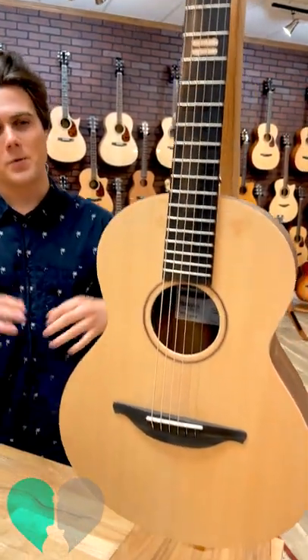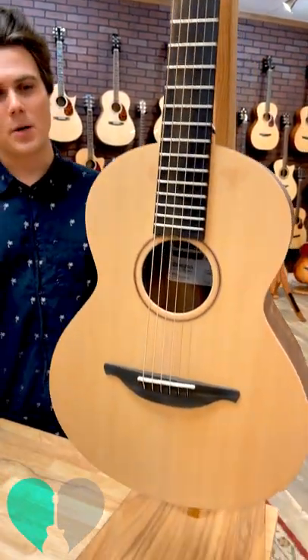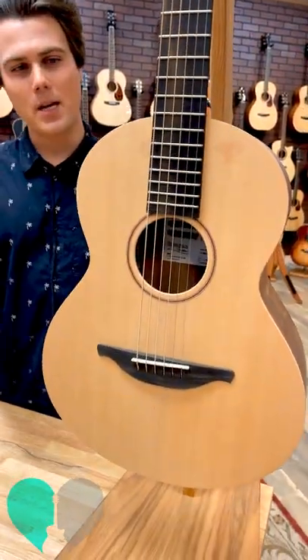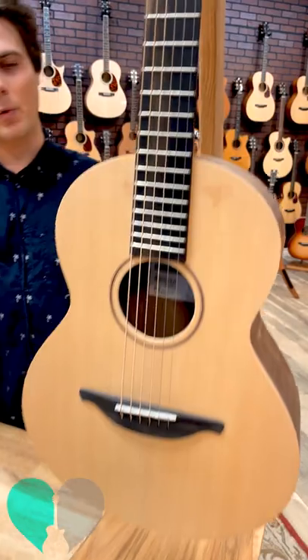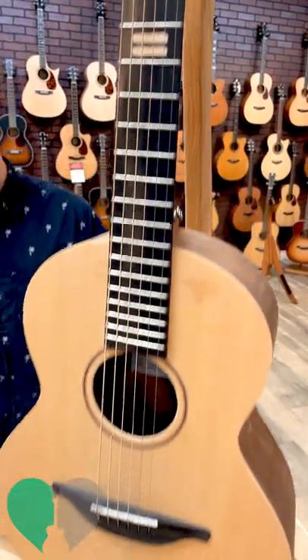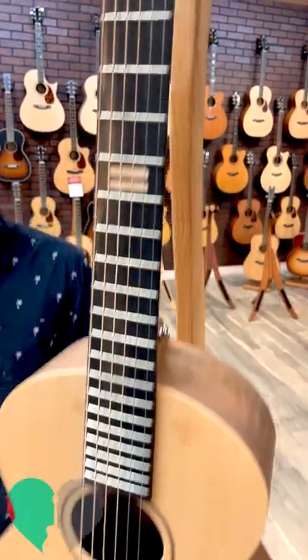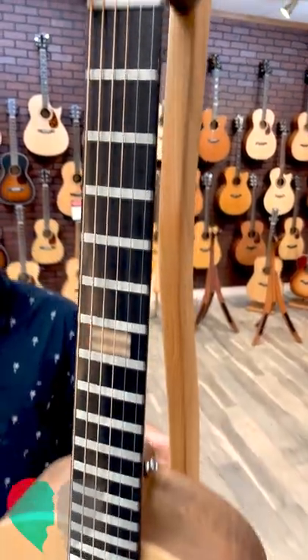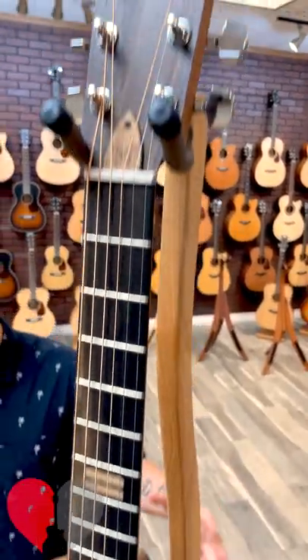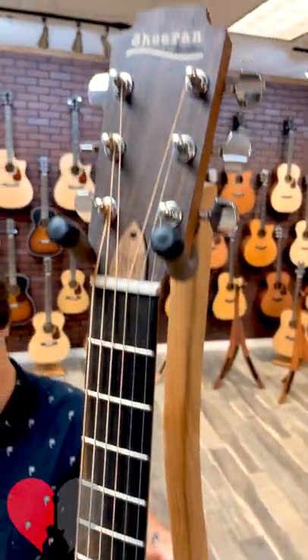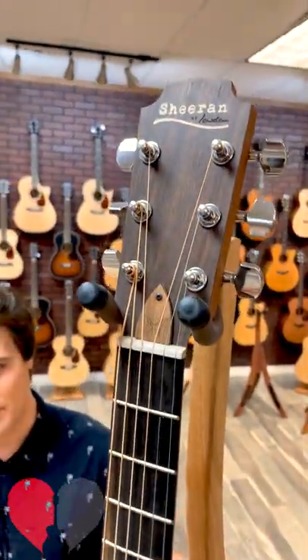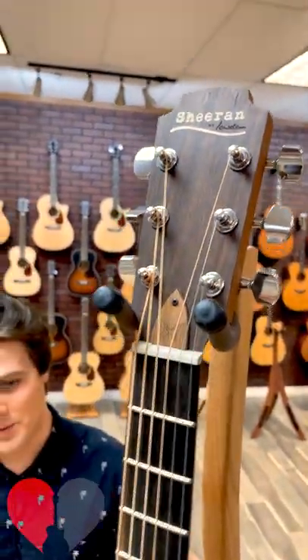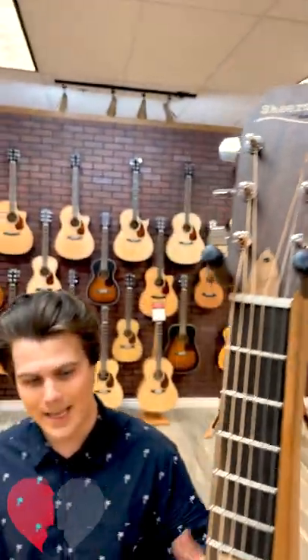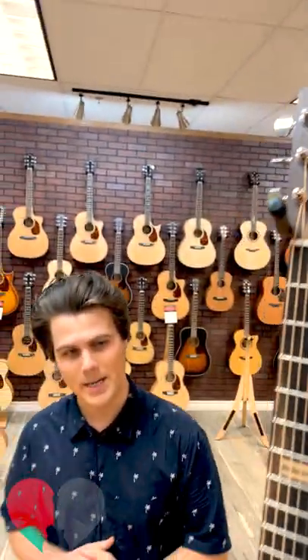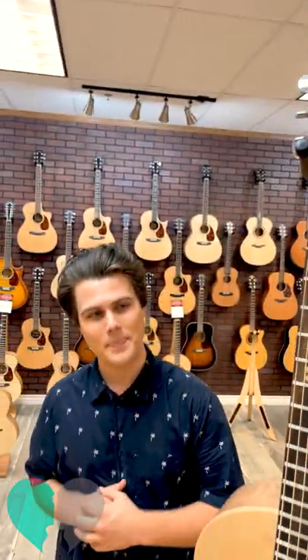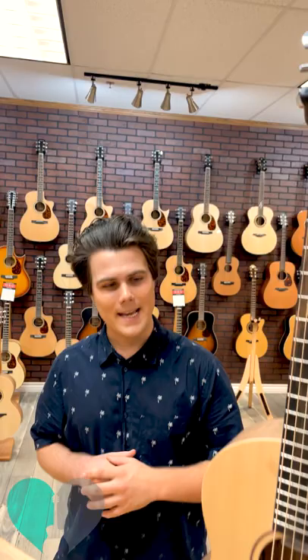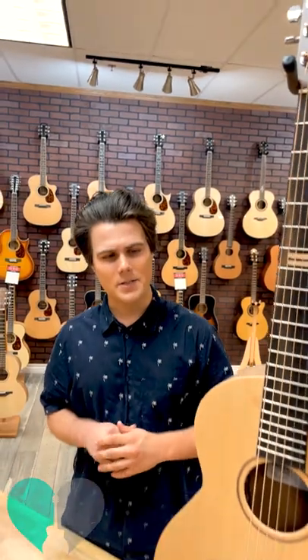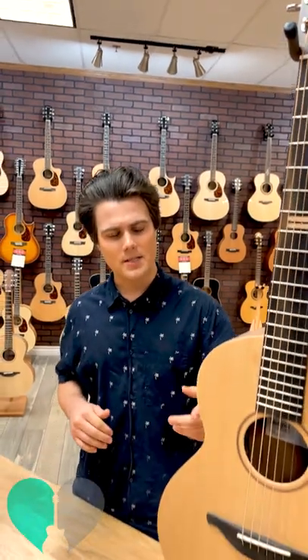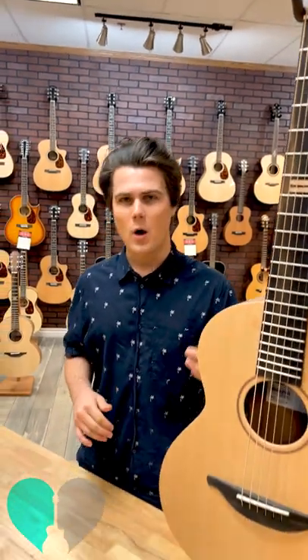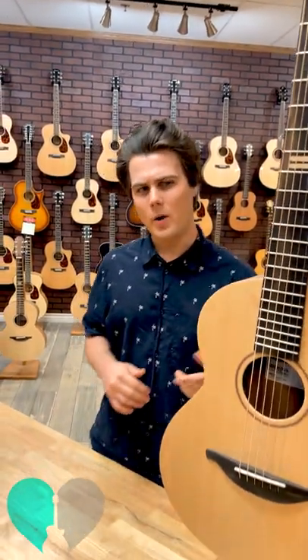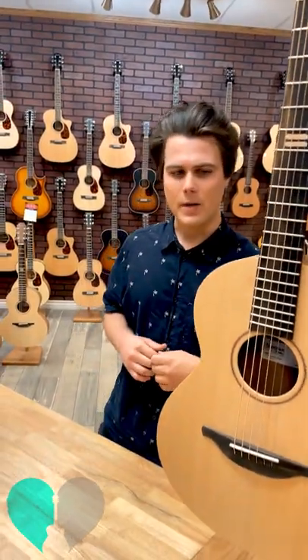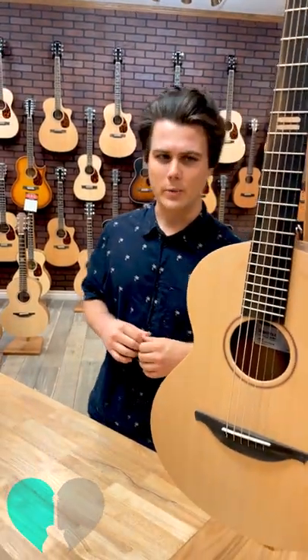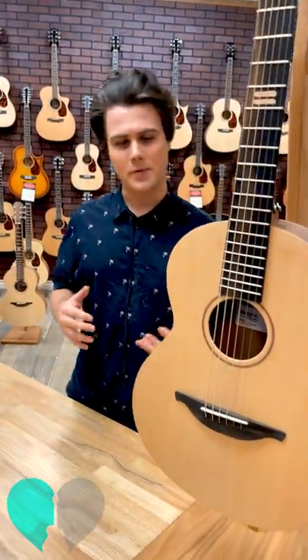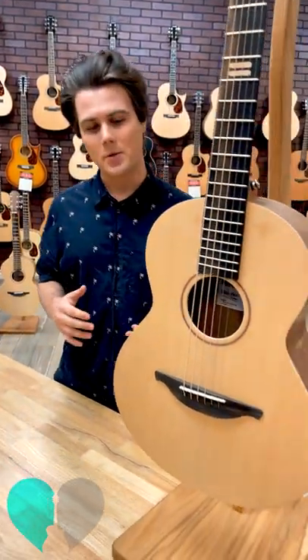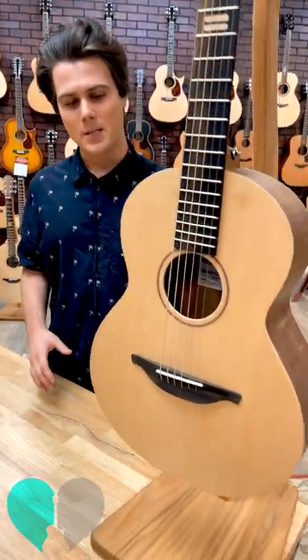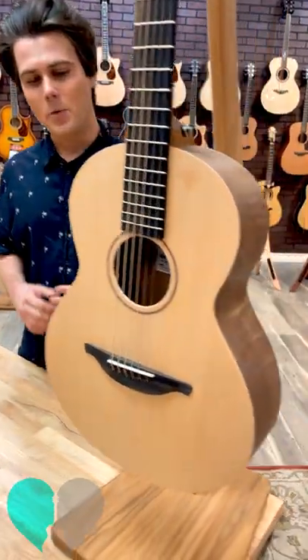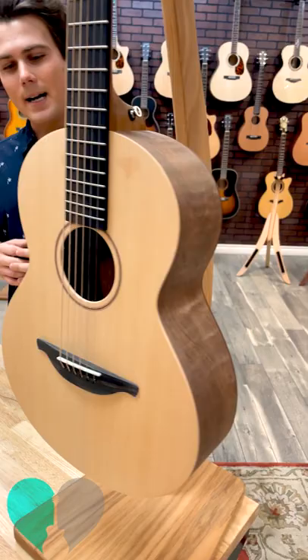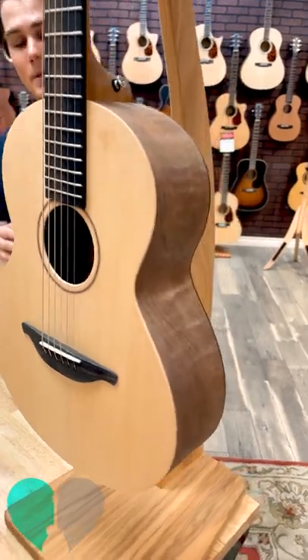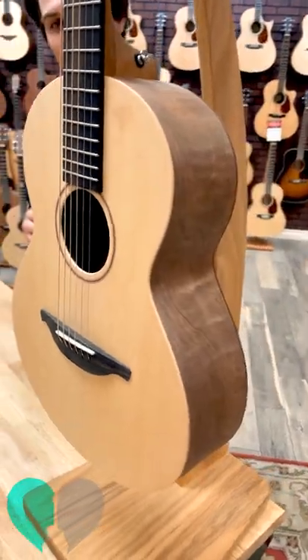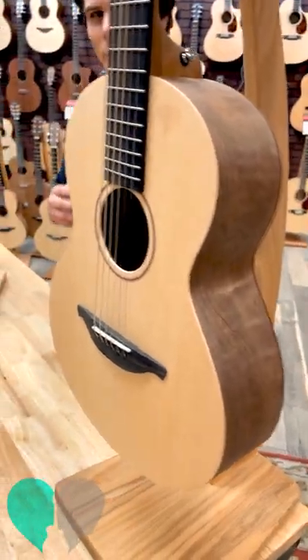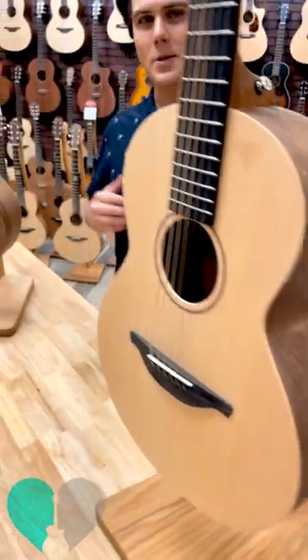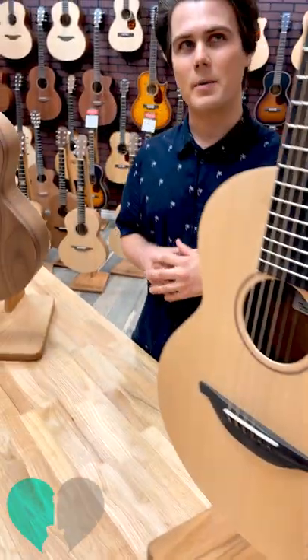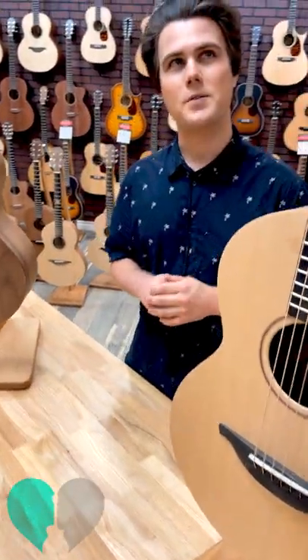So when these guitars first came out, they were only available in the W size — the W size based off of Loudon's WI Loudon body shape. These are Sitka over Walnut. They've got a really, really beautiful sound to them. The W in particular just has a really nice ergonomic feel to it.